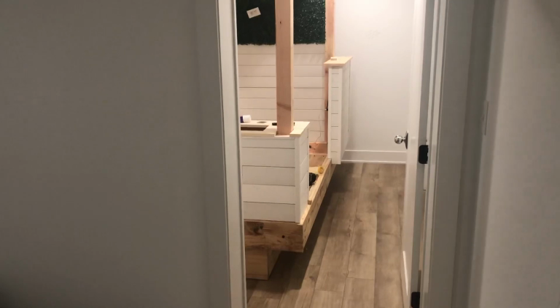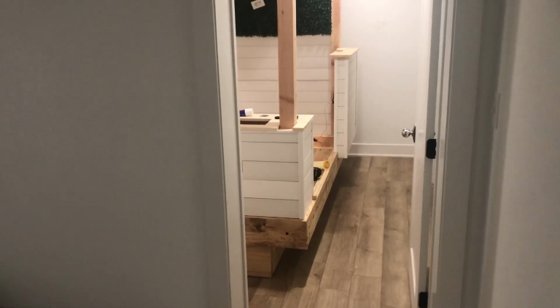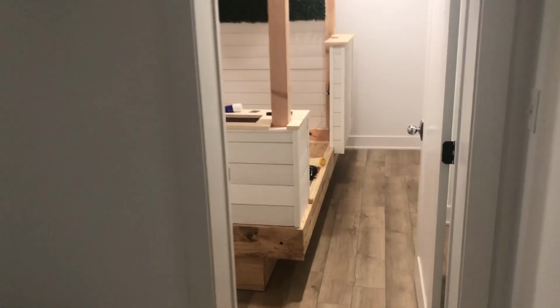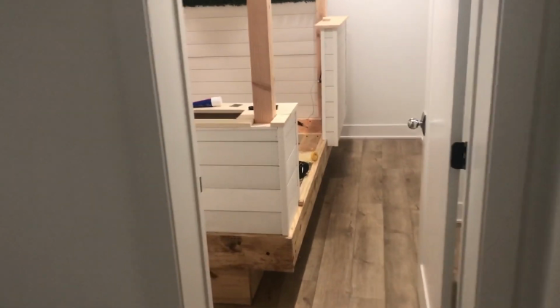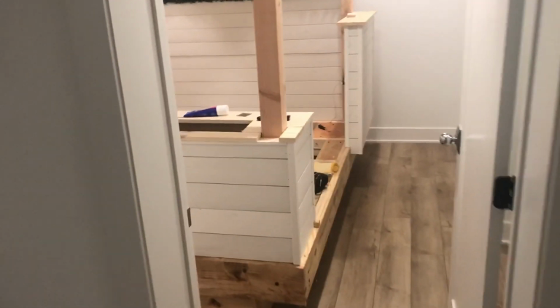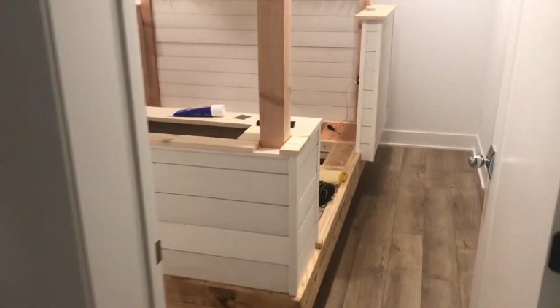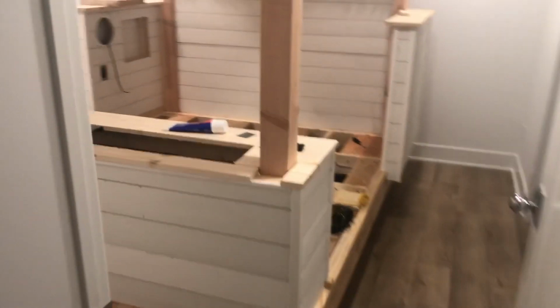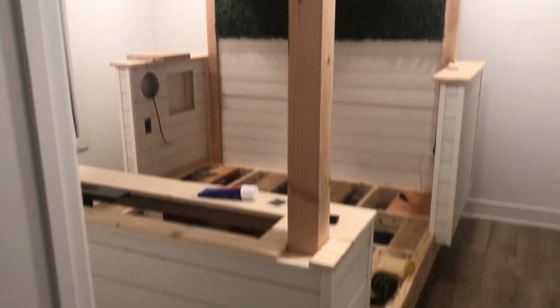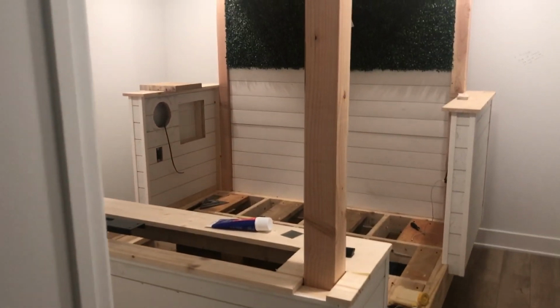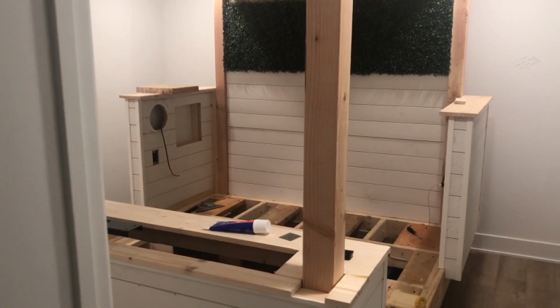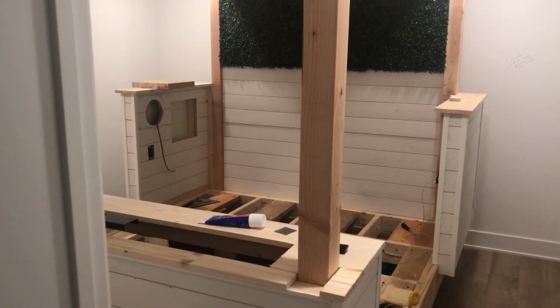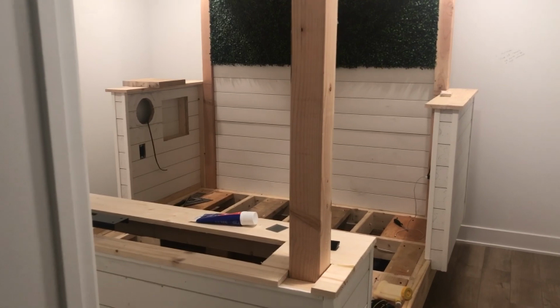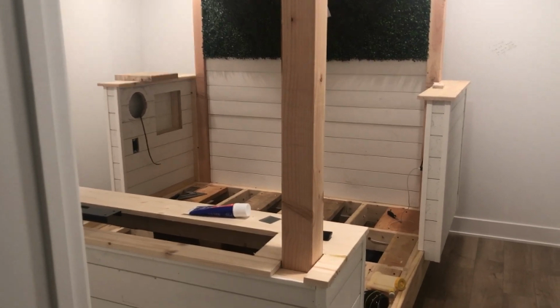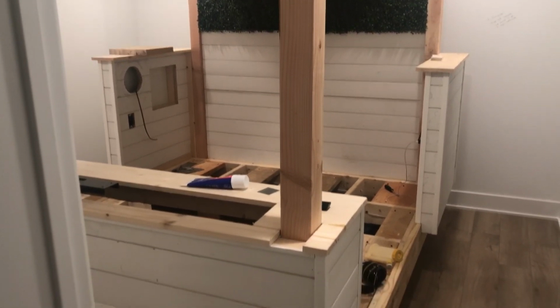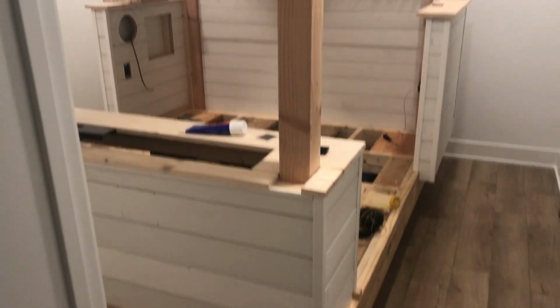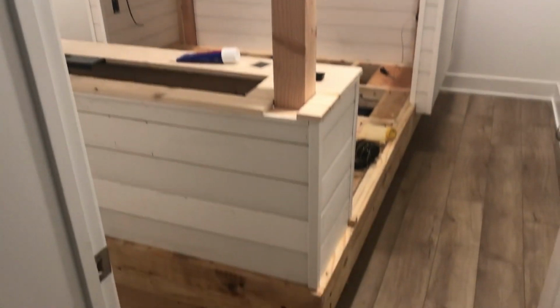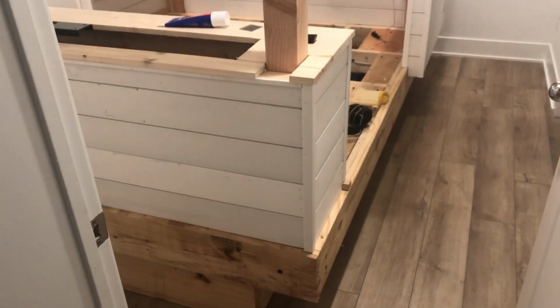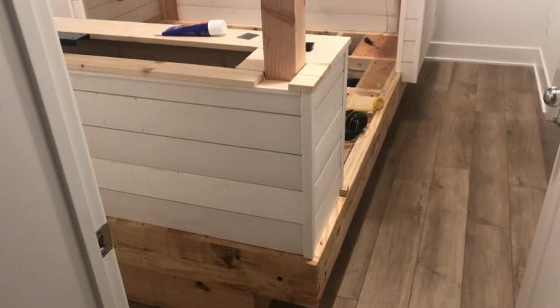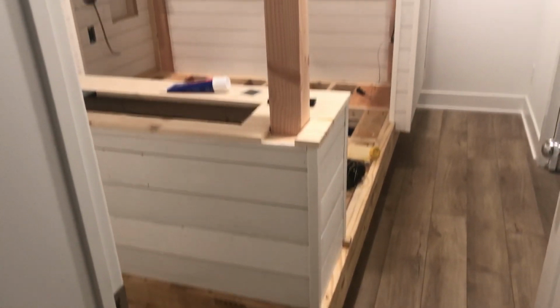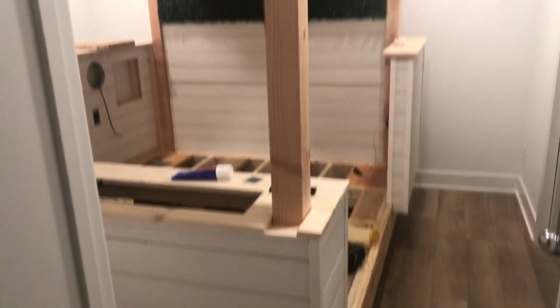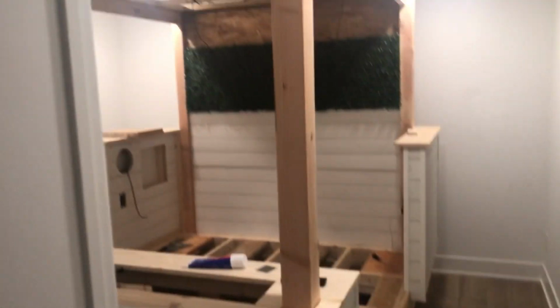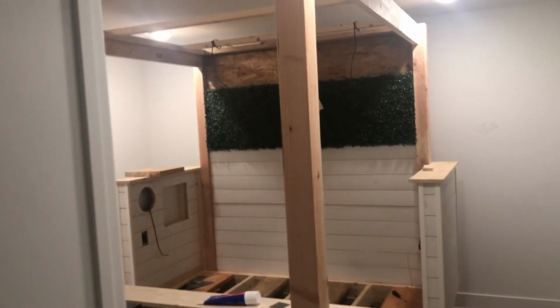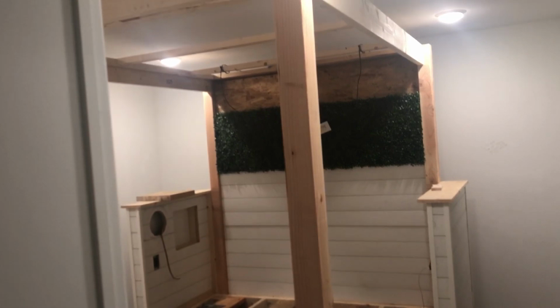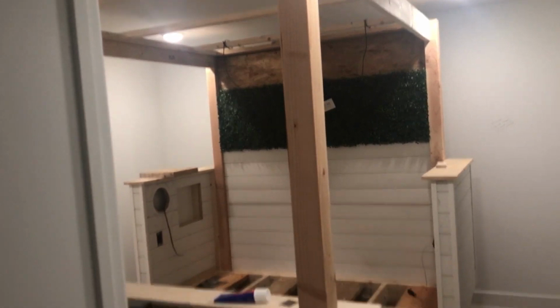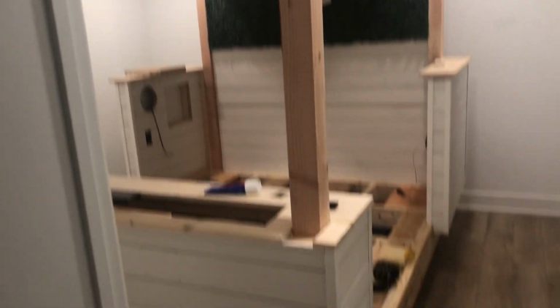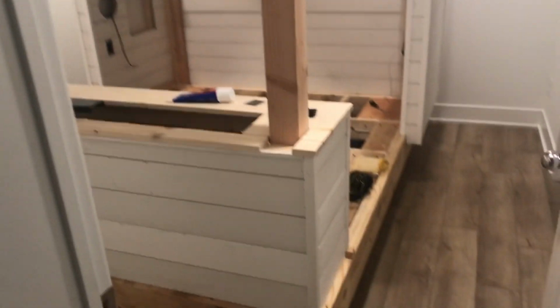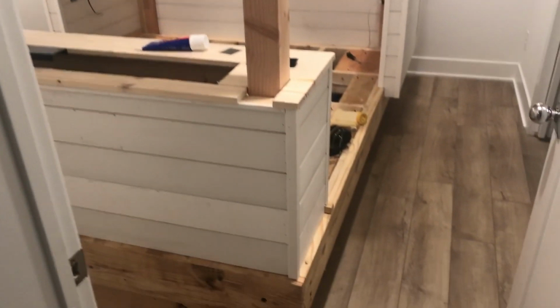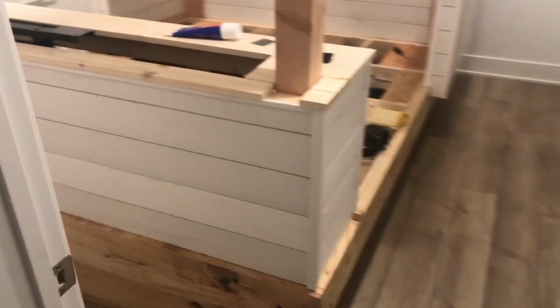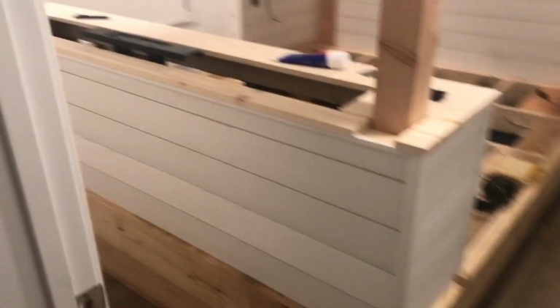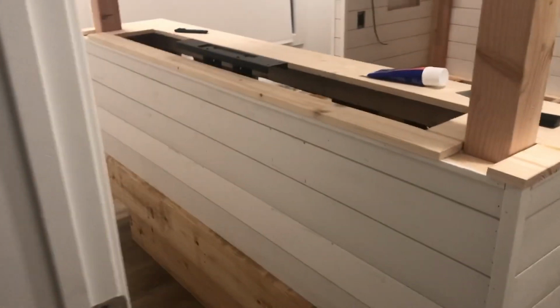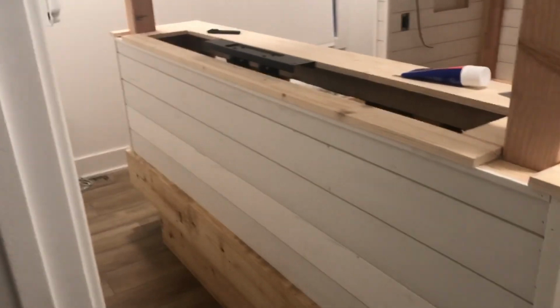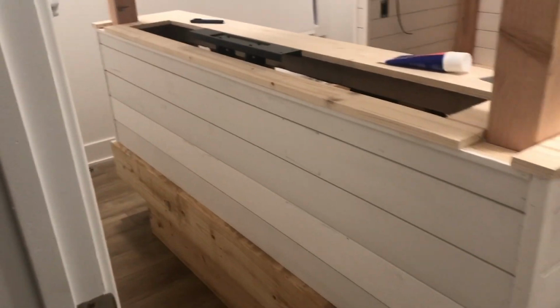Hey YouTube! Wanted to do another quick update on the condo short-term rental that I'm building out — specifically the Dolby Atmos home theater bed. It's really starting to come together.